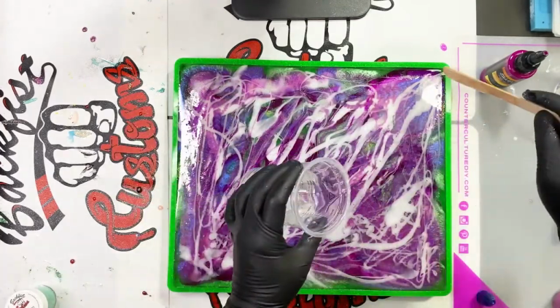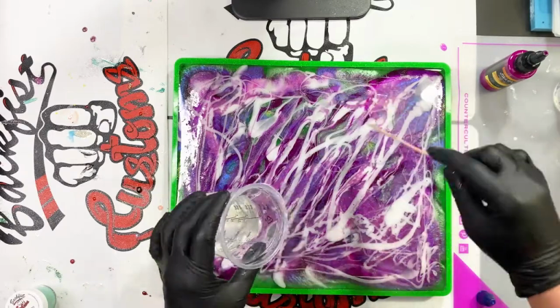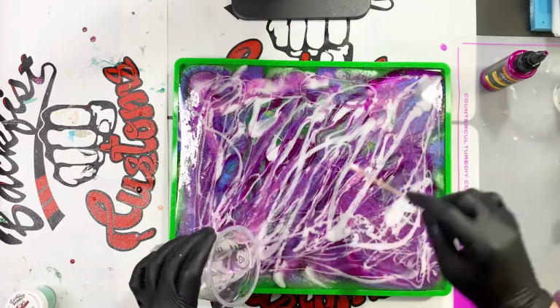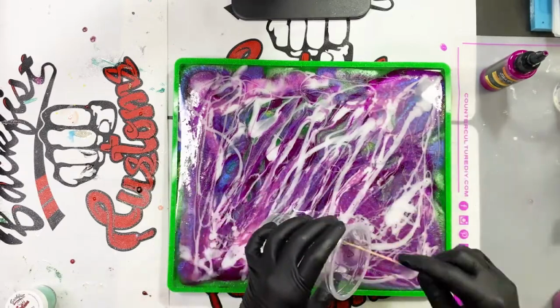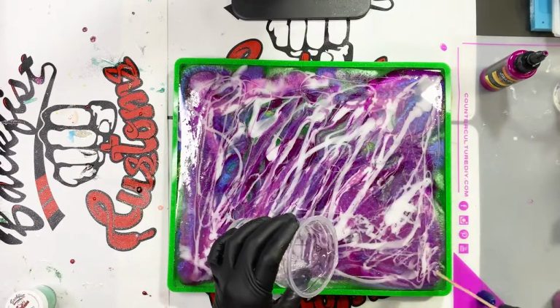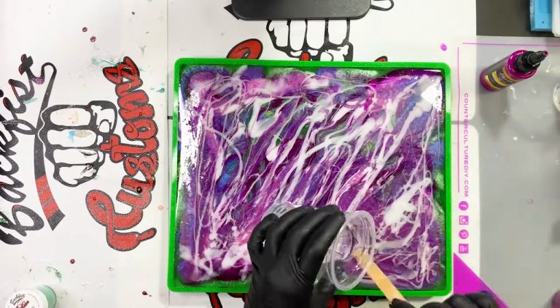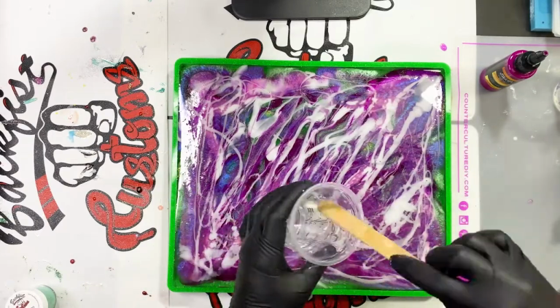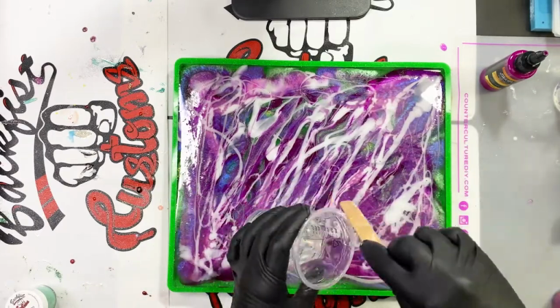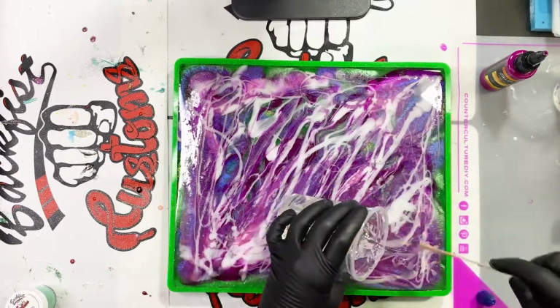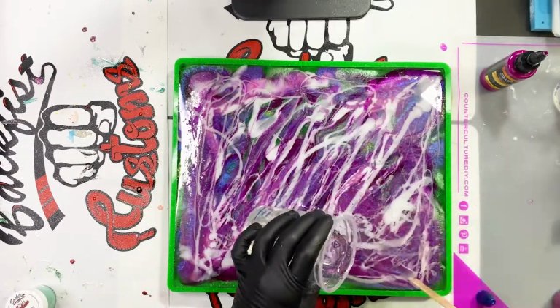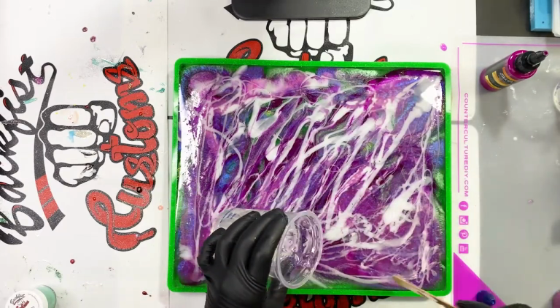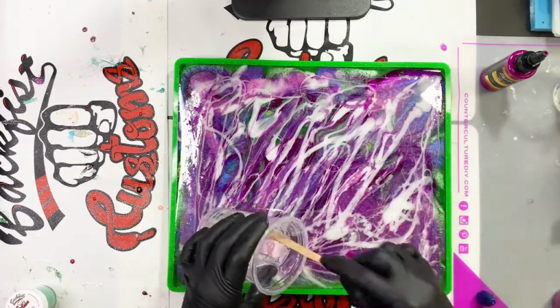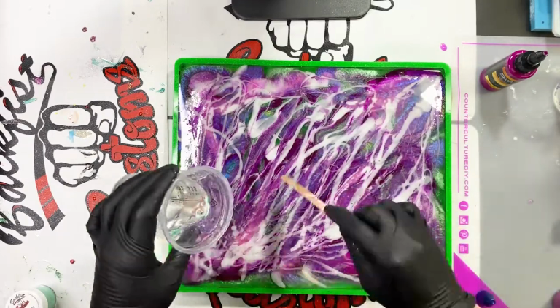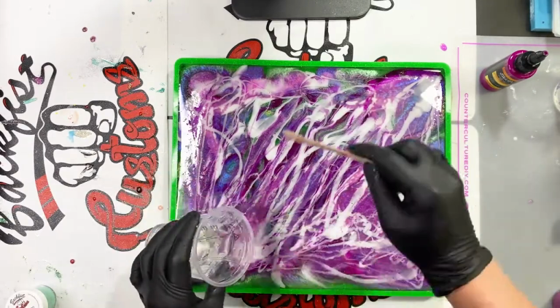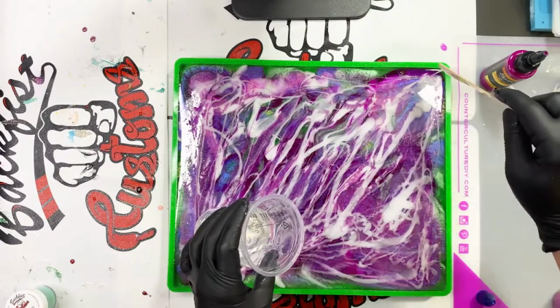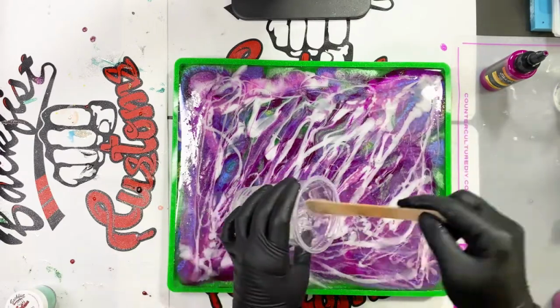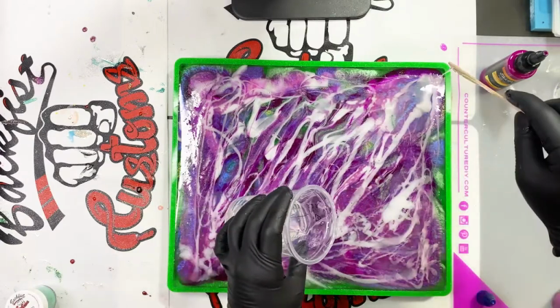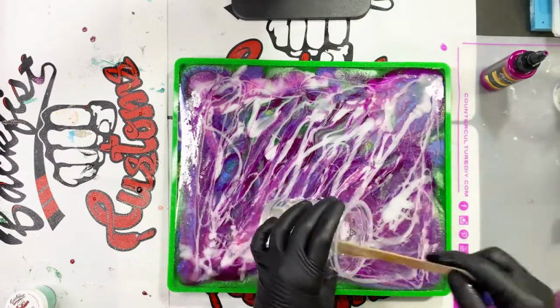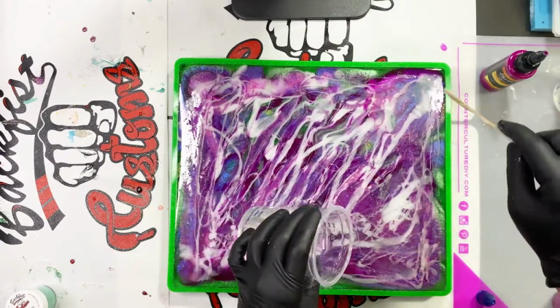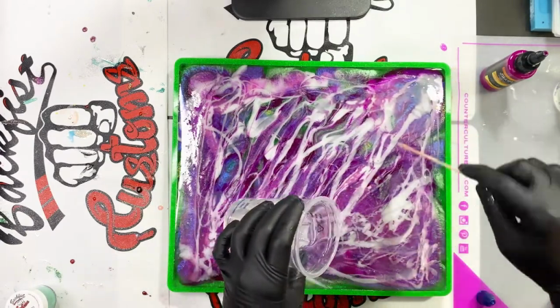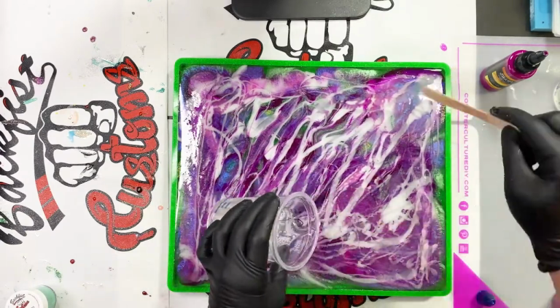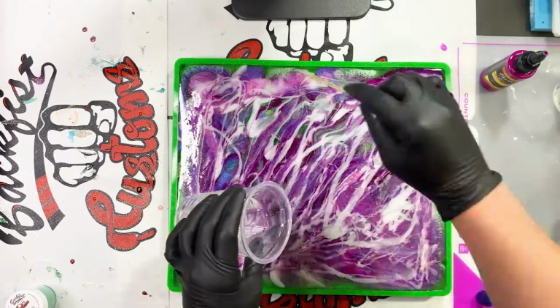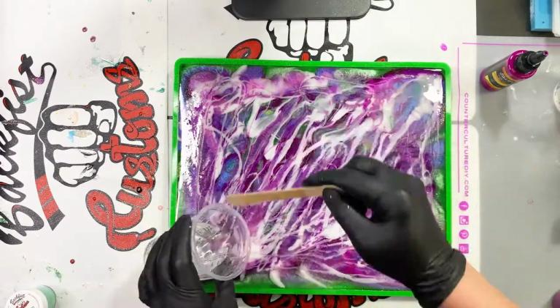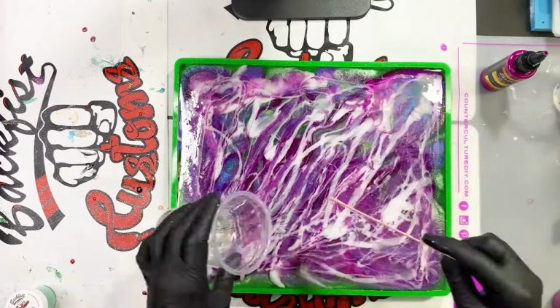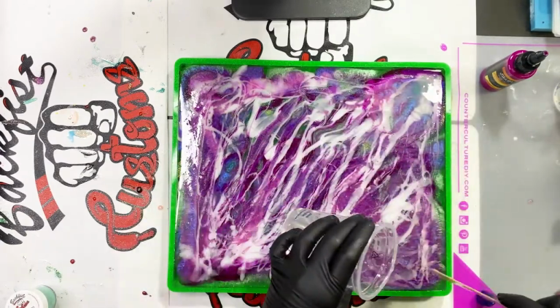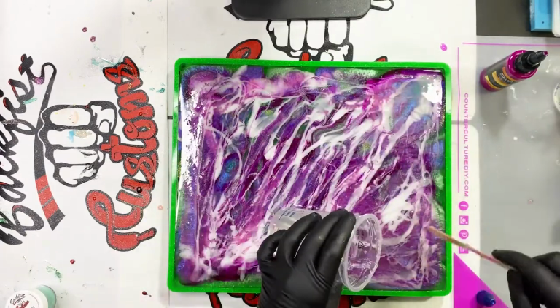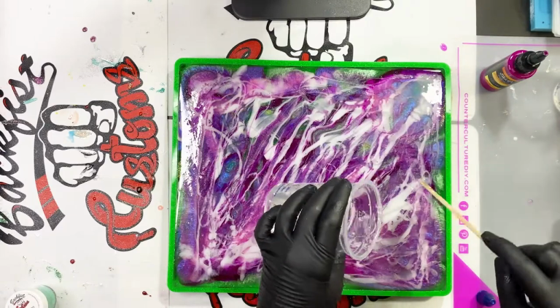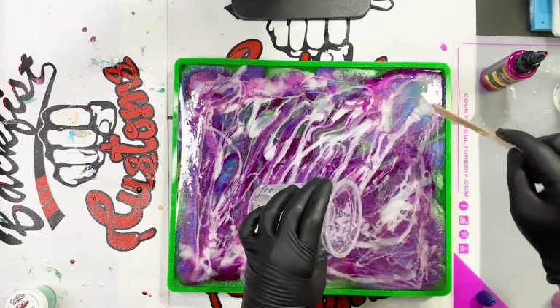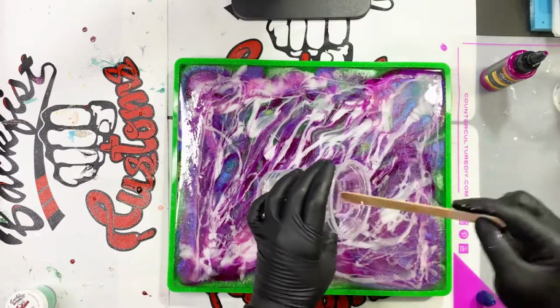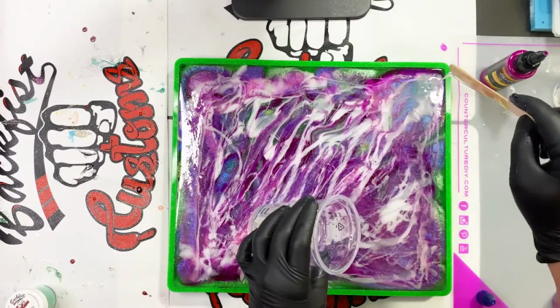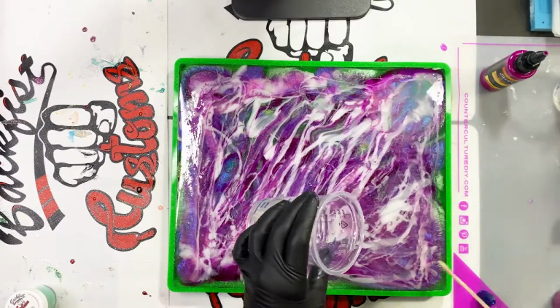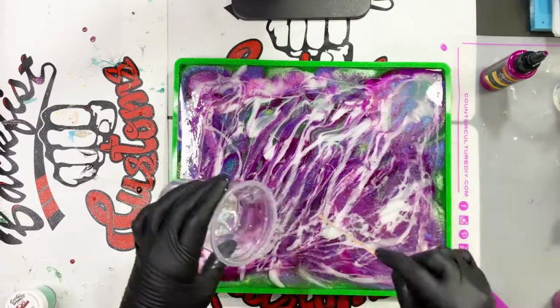At this point I was afraid I was going a little bit overboard with all of those colors, but in the end I'm really happy with how it turned out. Sometimes you just have to trust yourself and just go with it — and there really wasn't any turning back at this point.